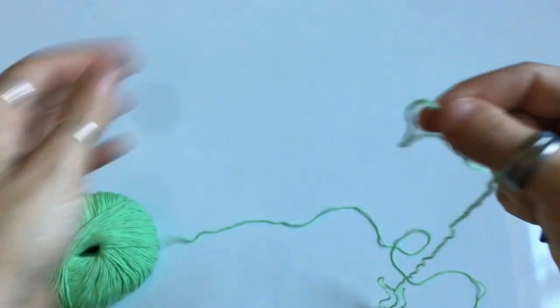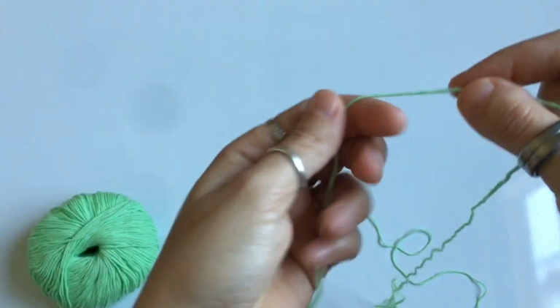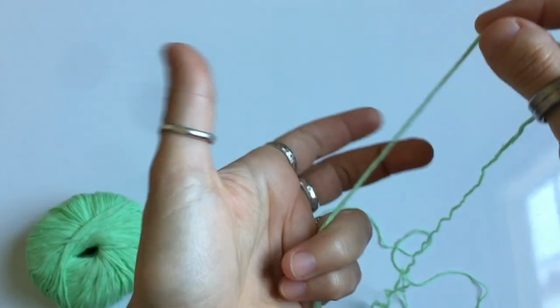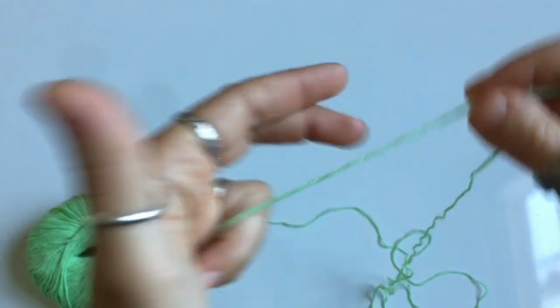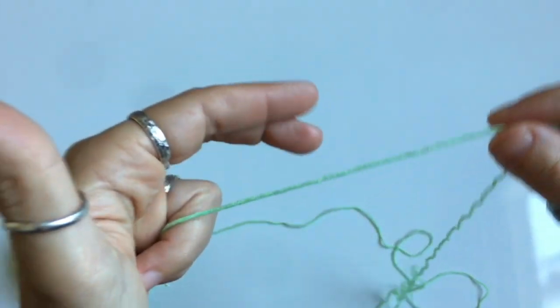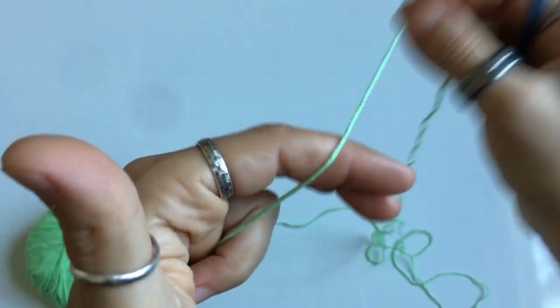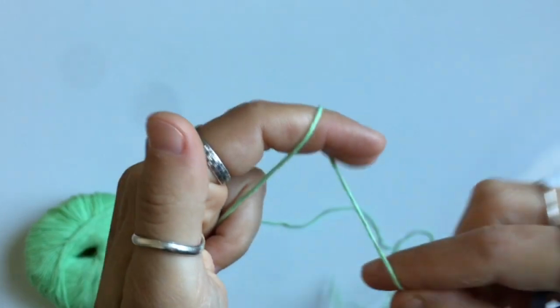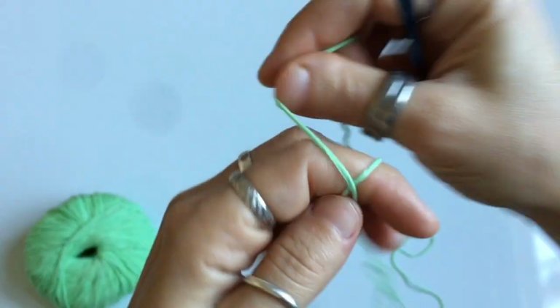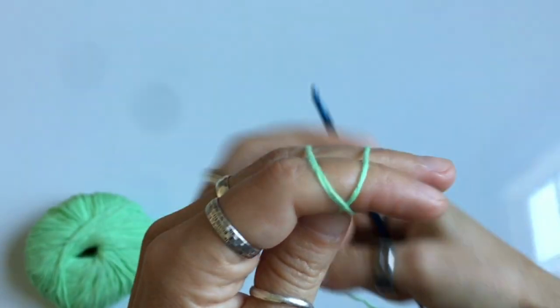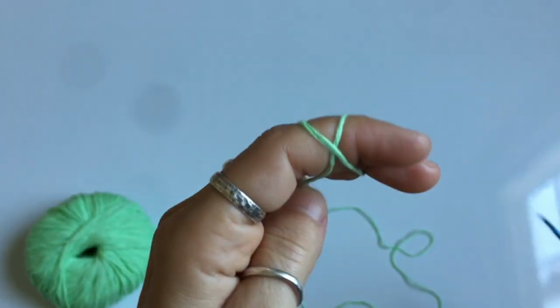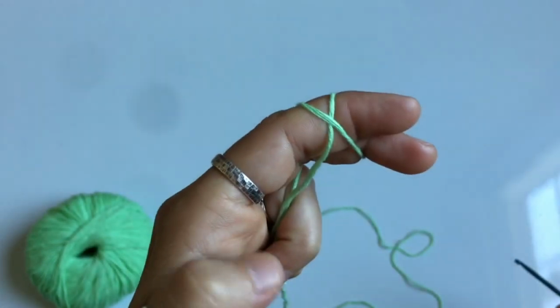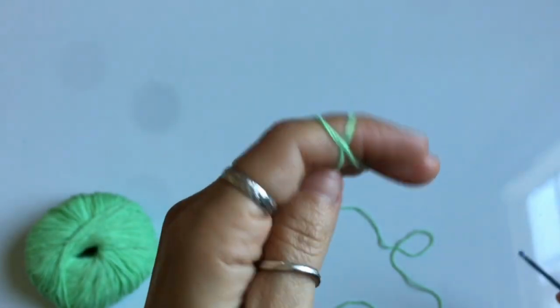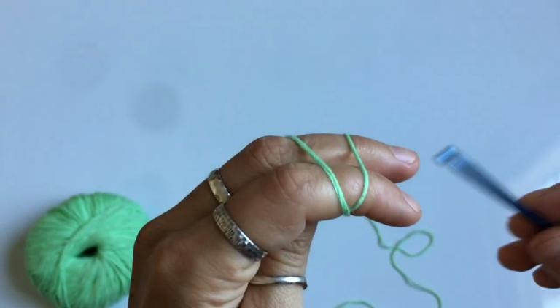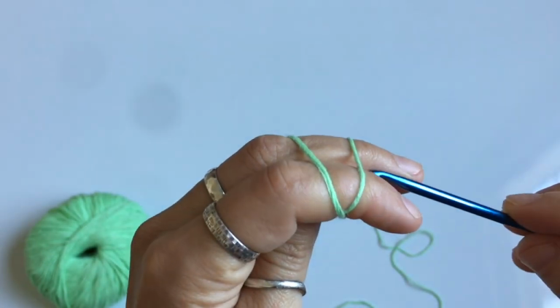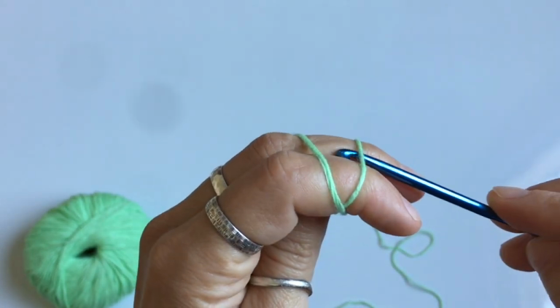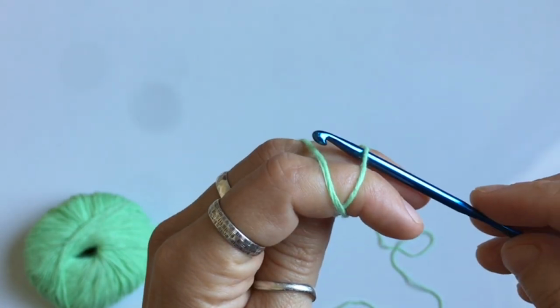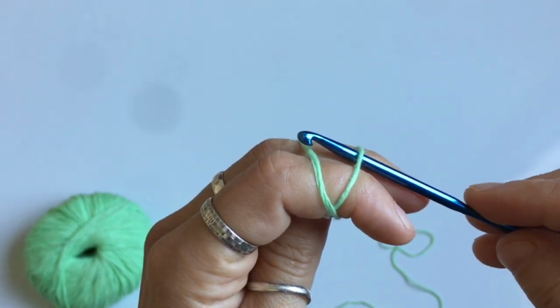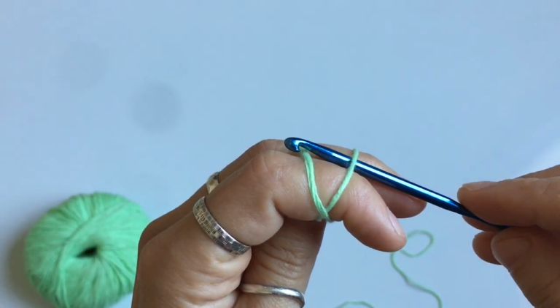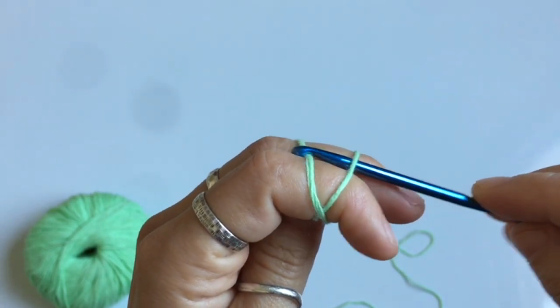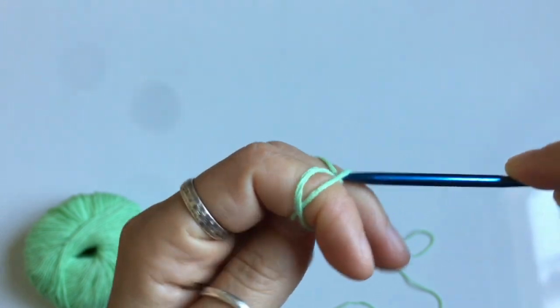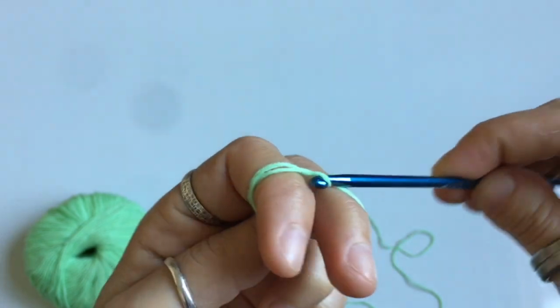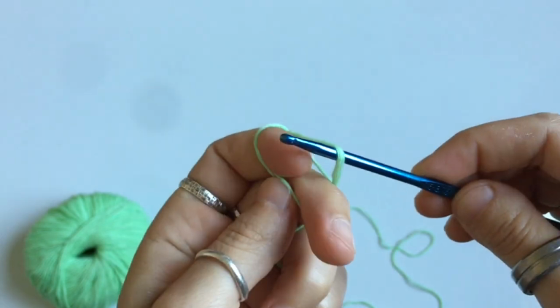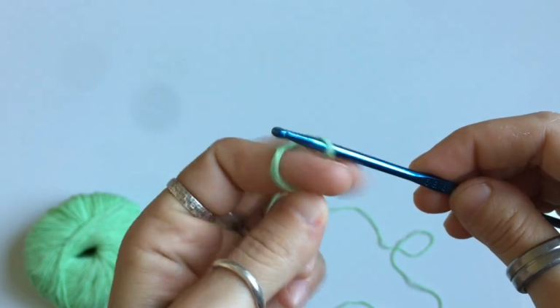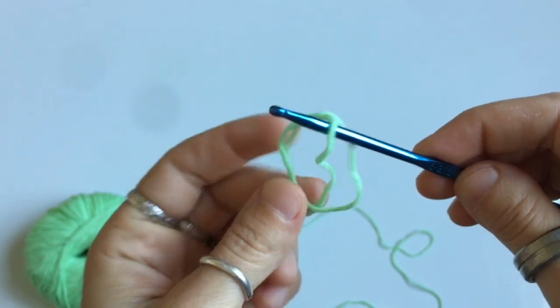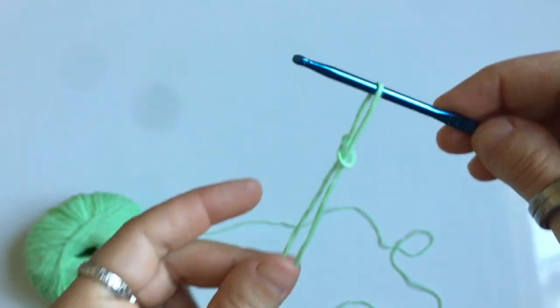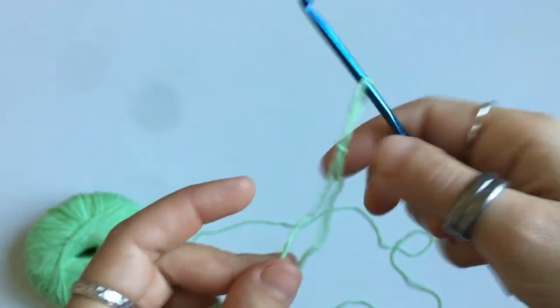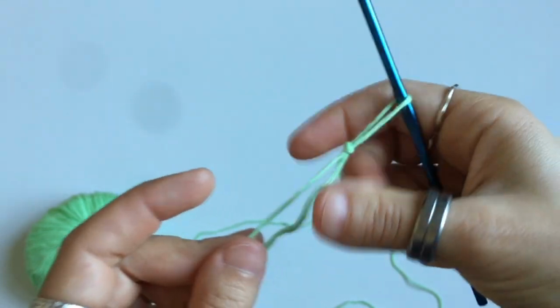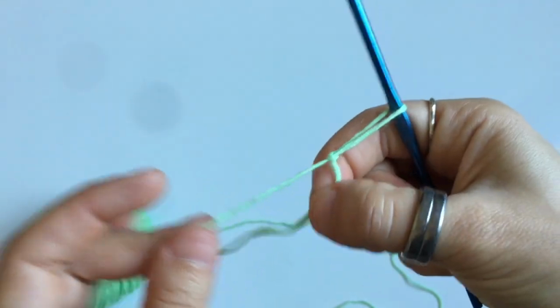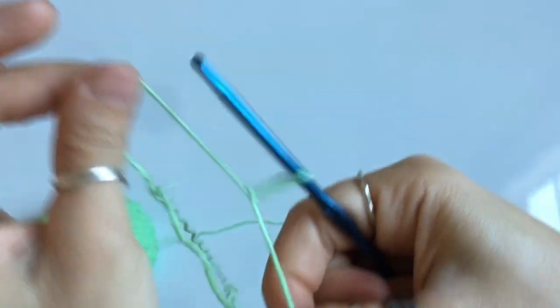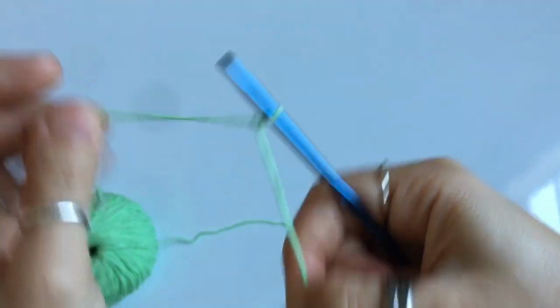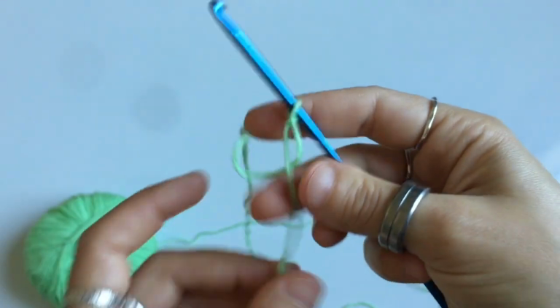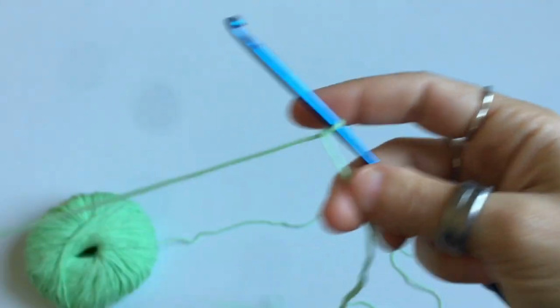You're gonna begin with a slip knot. For those of you that are new to crochet, just wrap the yarn around two fingers just like this. You're gonna insert your hook into the top loop and grab the back one, and then you're just gonna tighten by pulling on the individual threads of yarn.